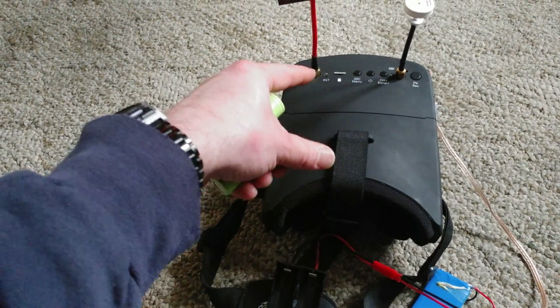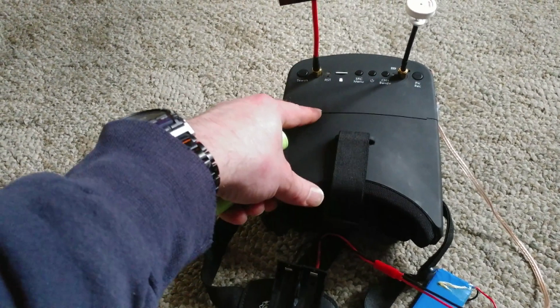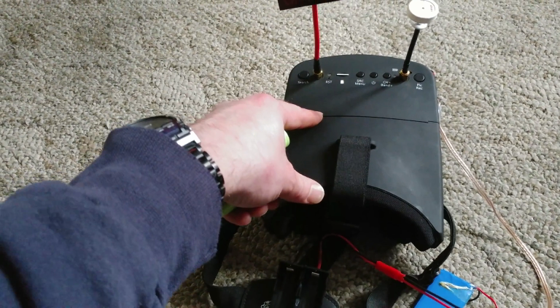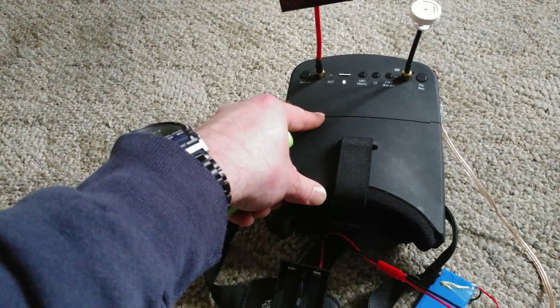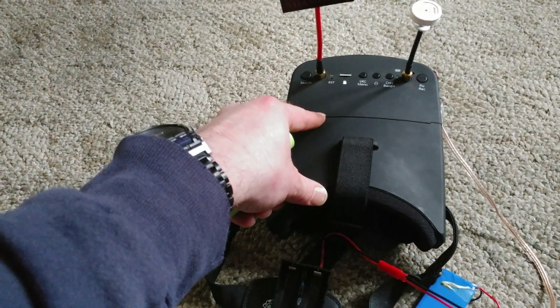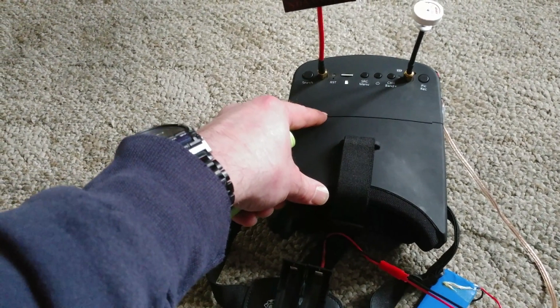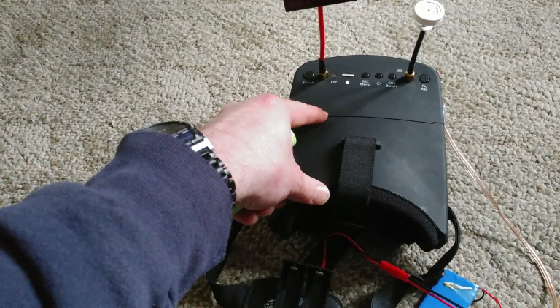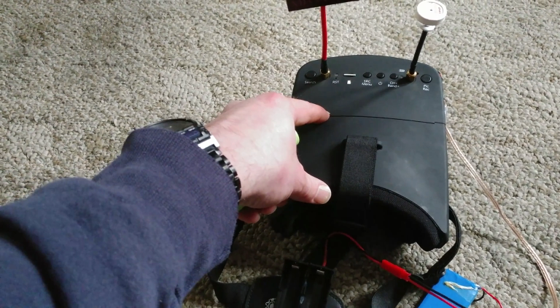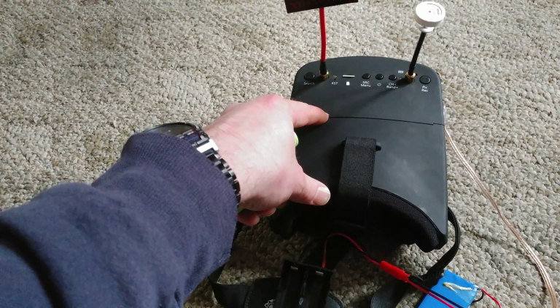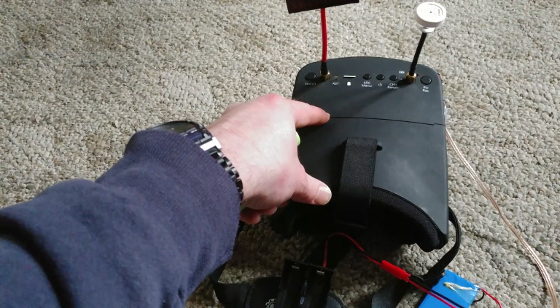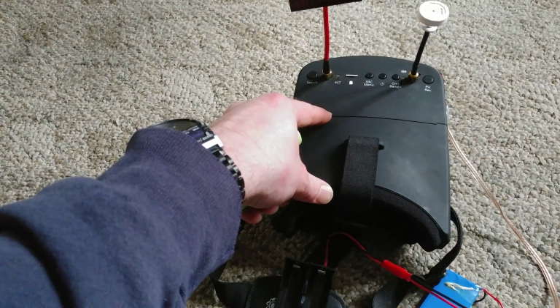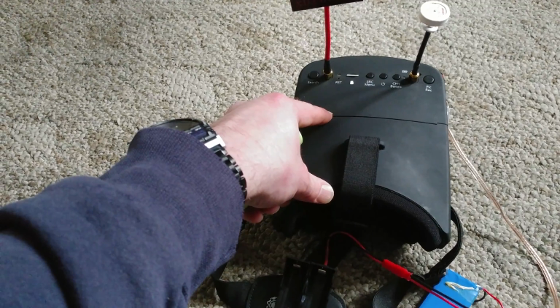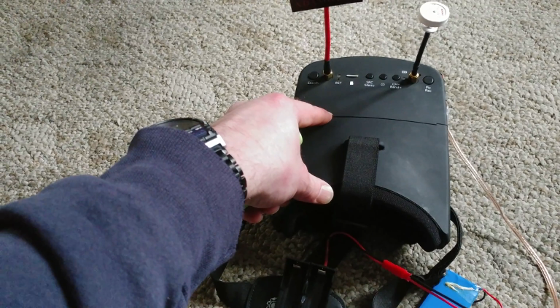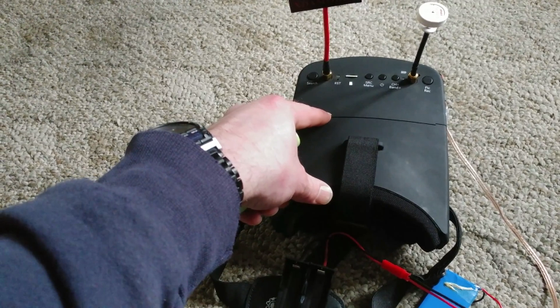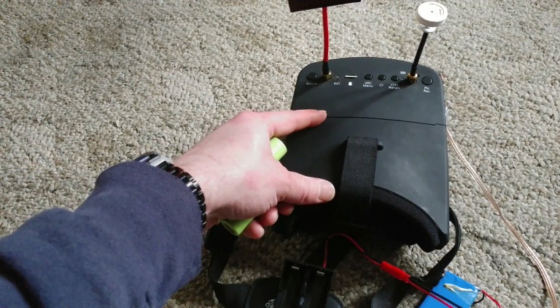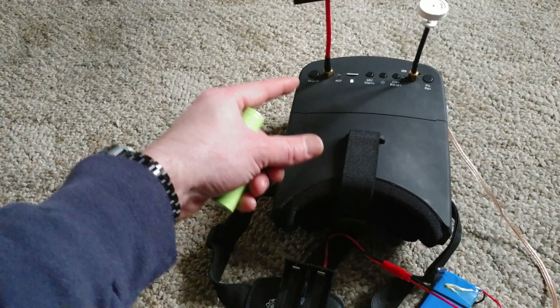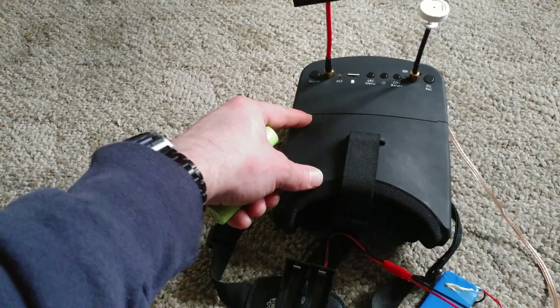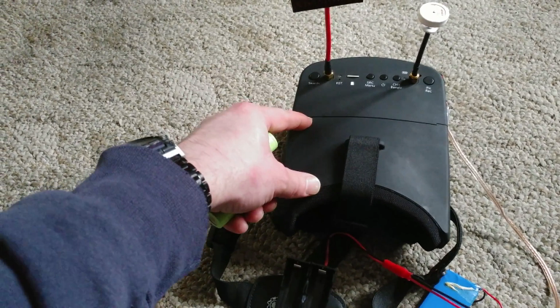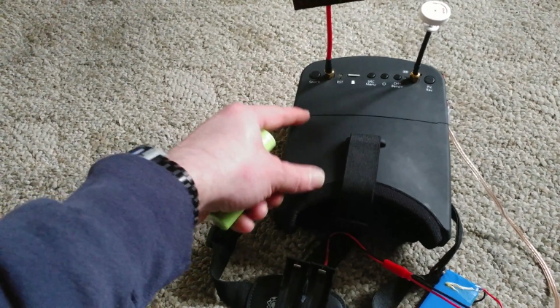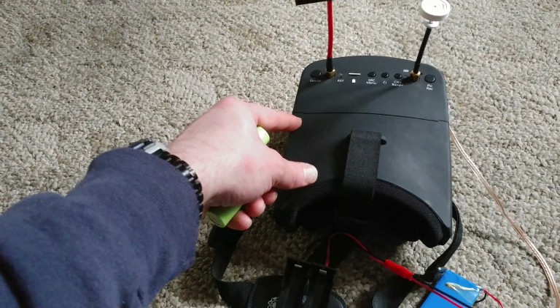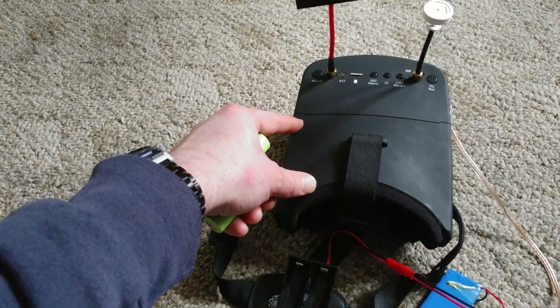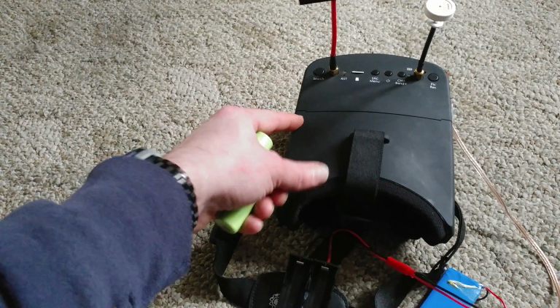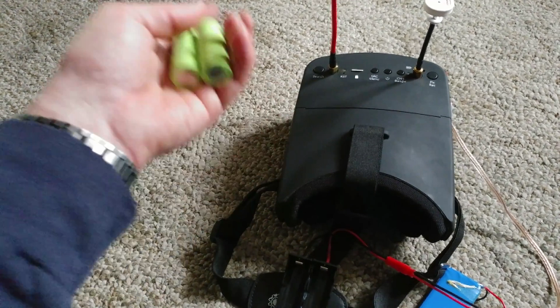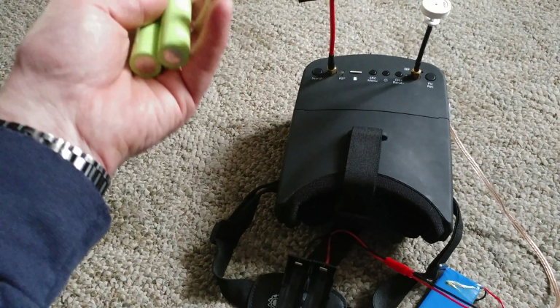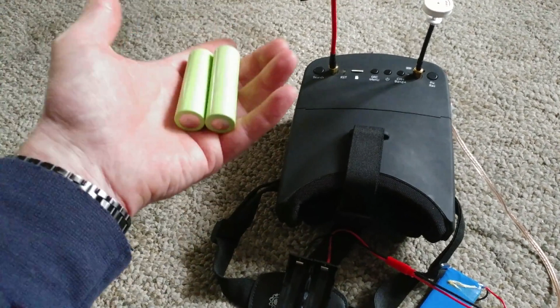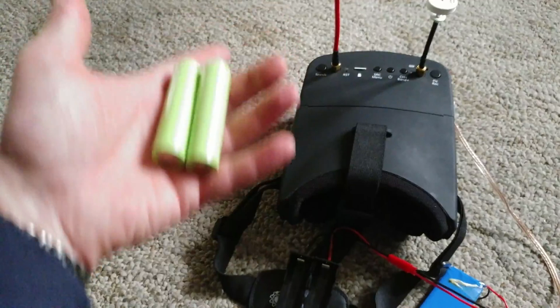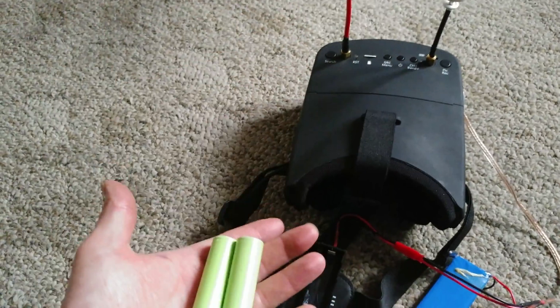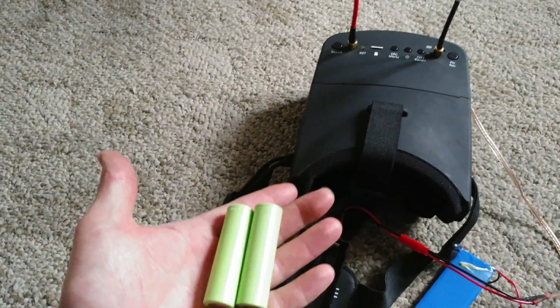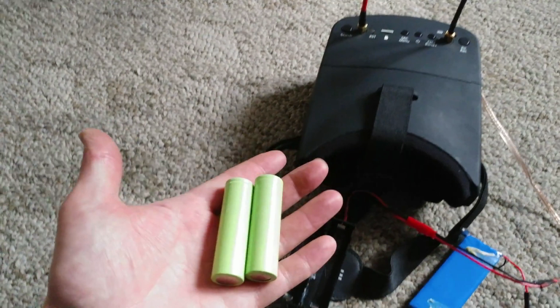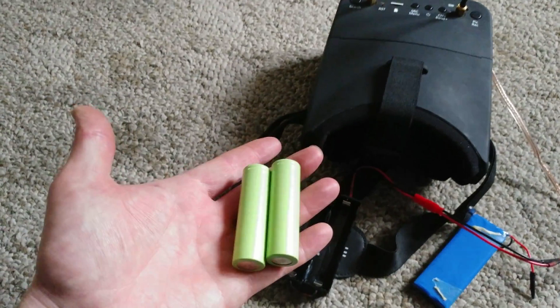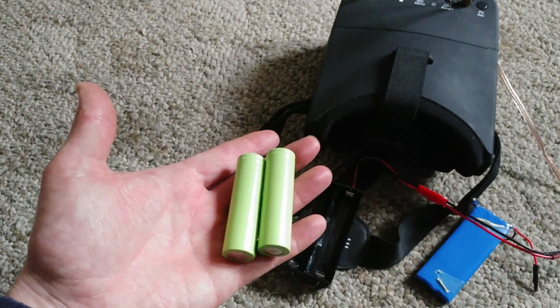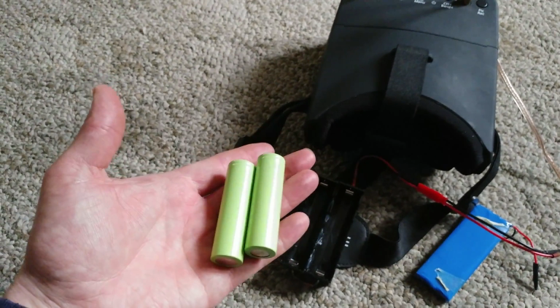Sometimes I'd charge it for an hour and it gave me one bar; other times I'd charge it for an hour and it would be fully charged. So this is my solution to that.